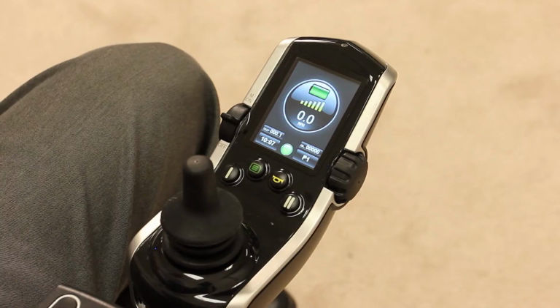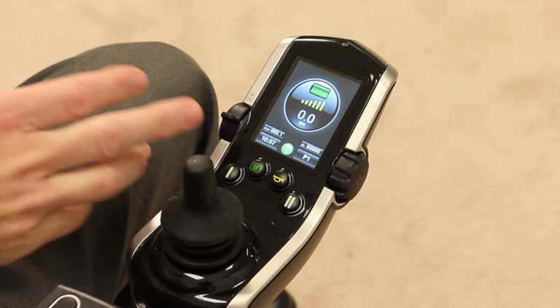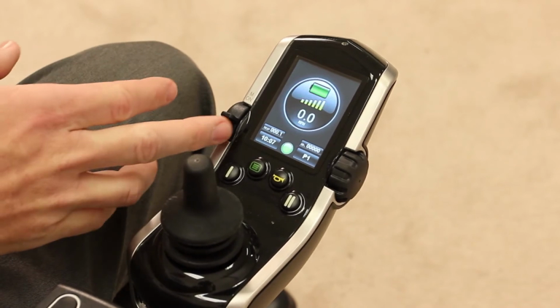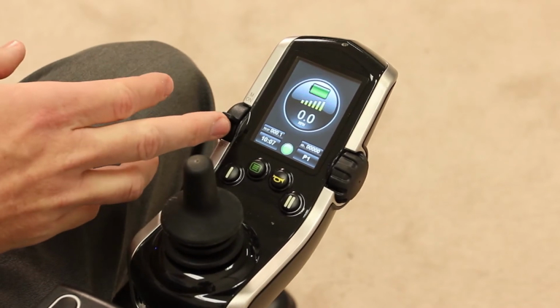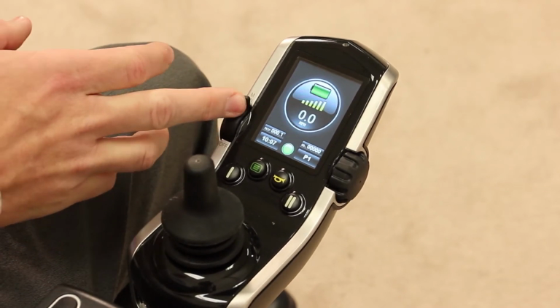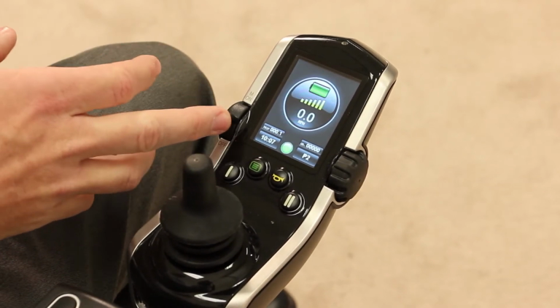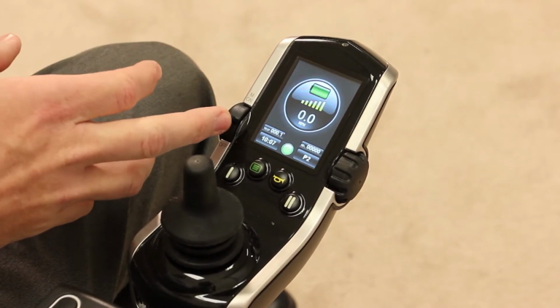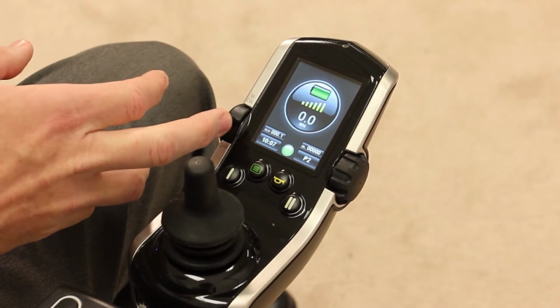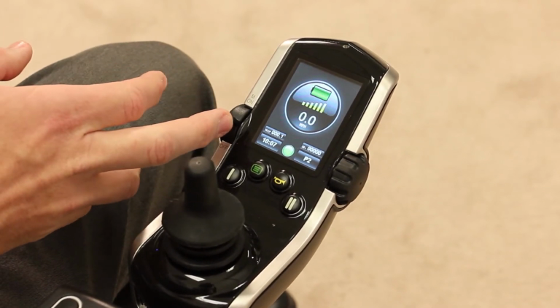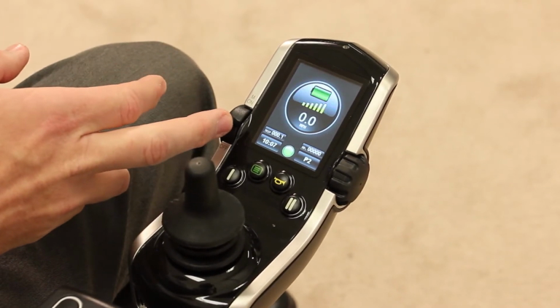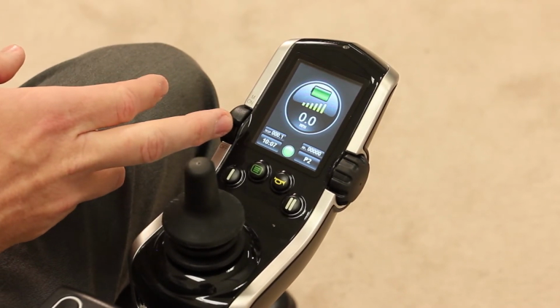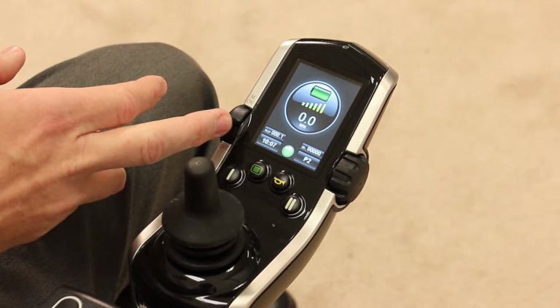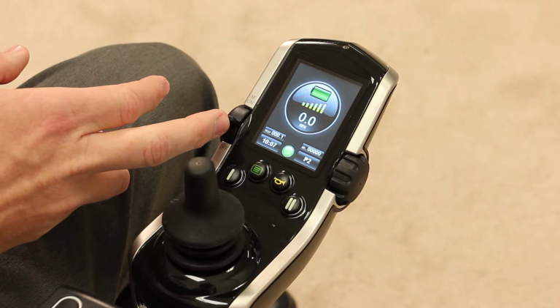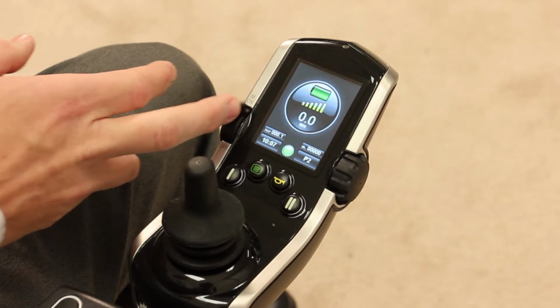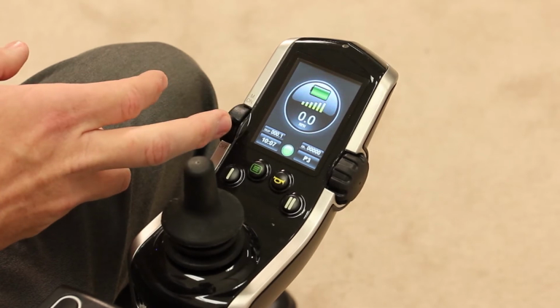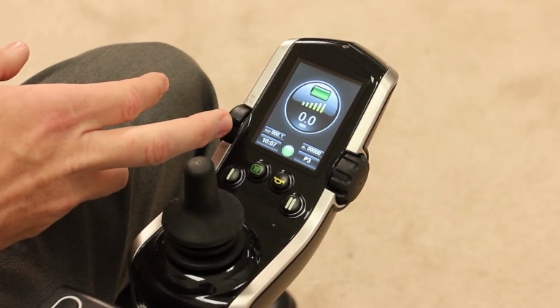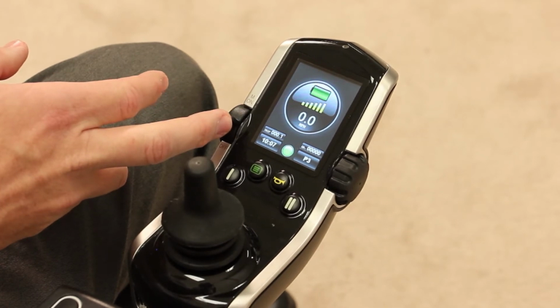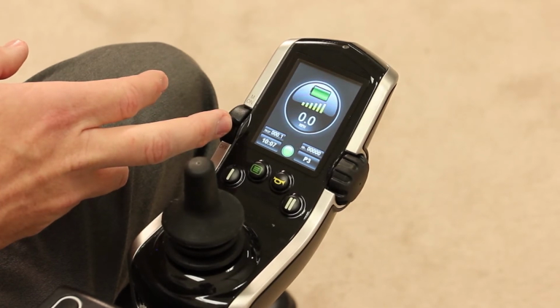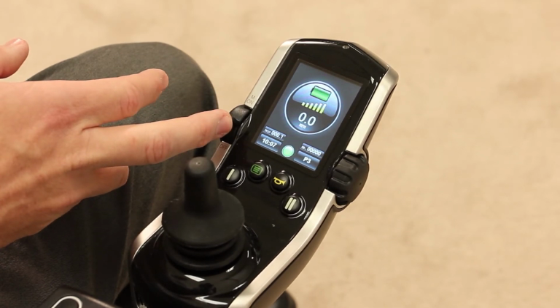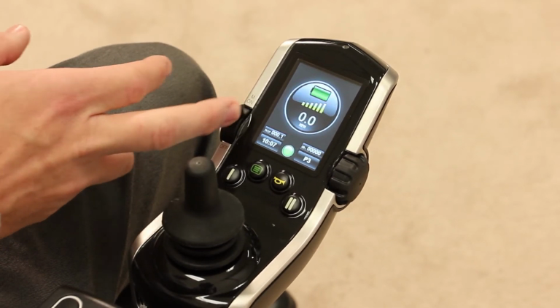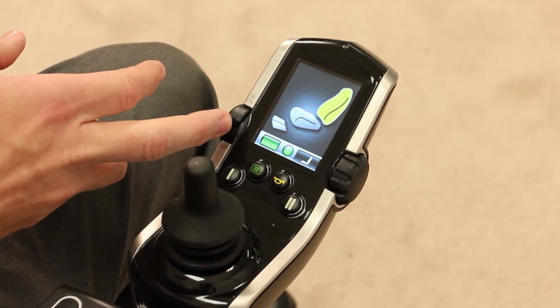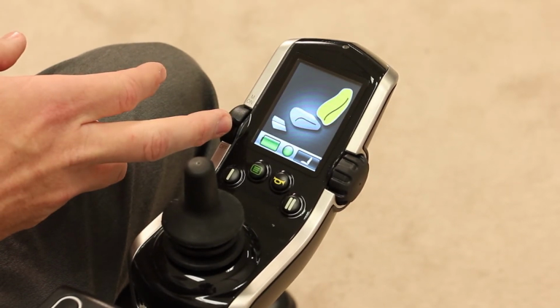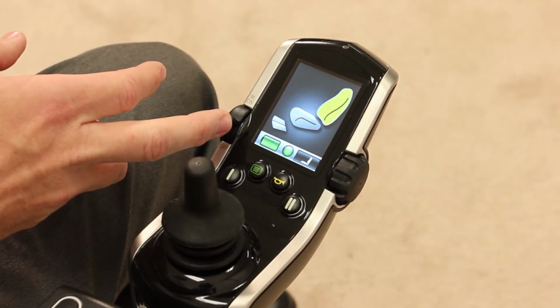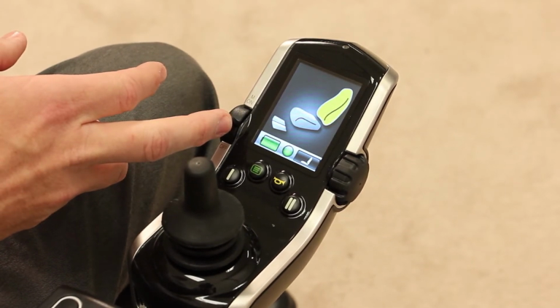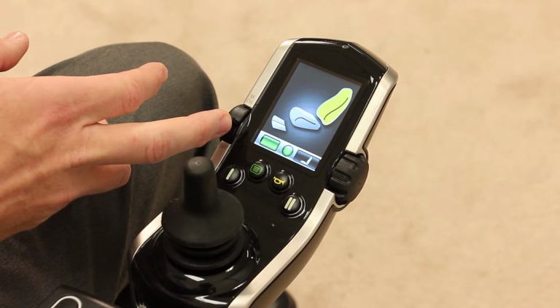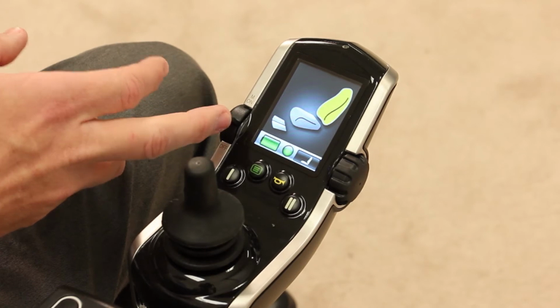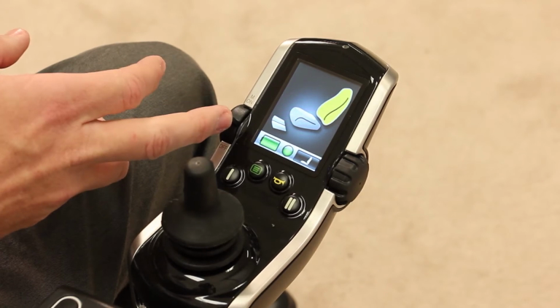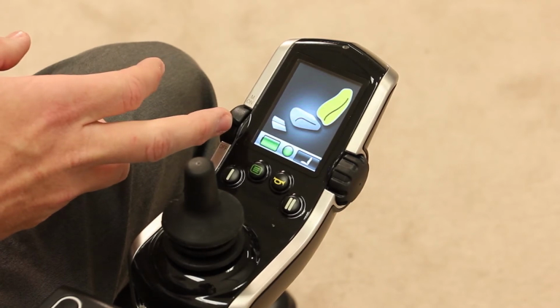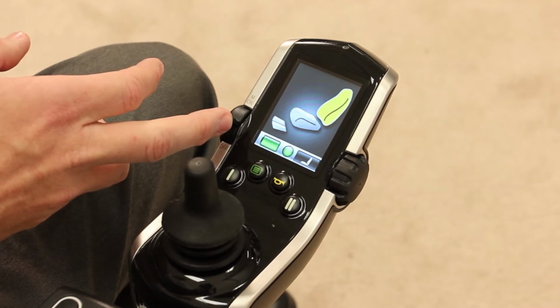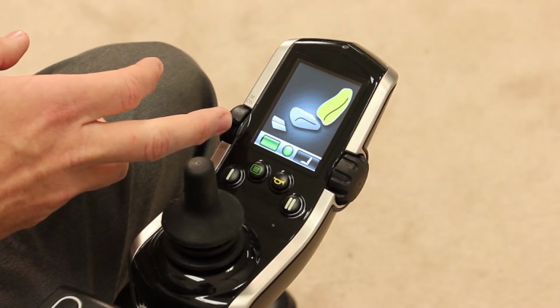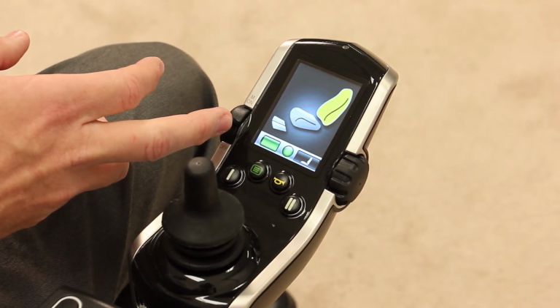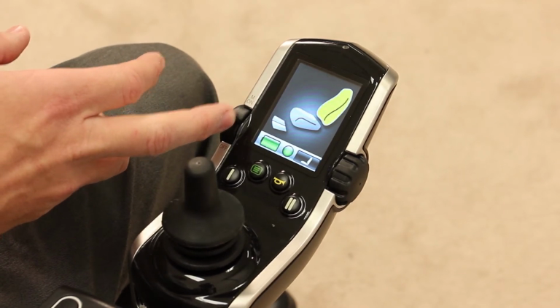You'll notice we changed profile 4 to an auxiliary profile. So there's P3 — it goes right to our seat profile because we haven't turned on the Bluetooth feature yet.